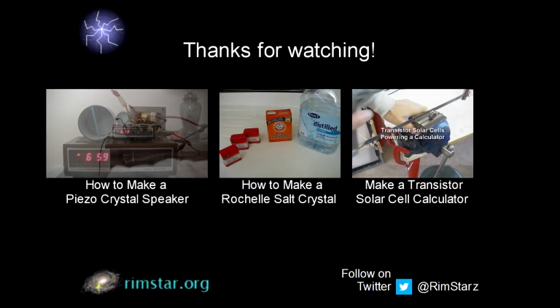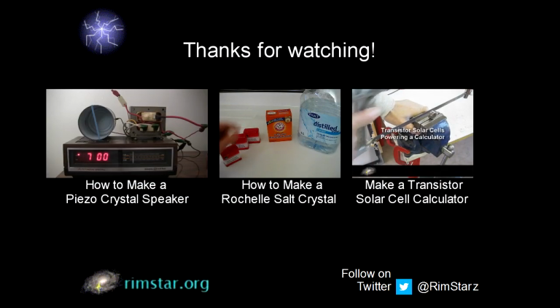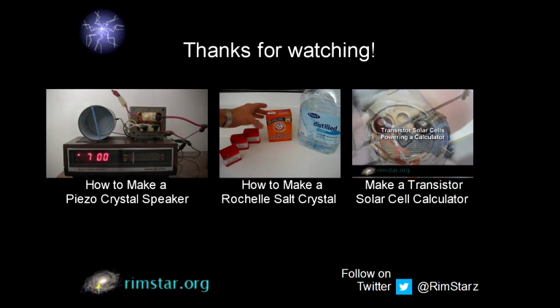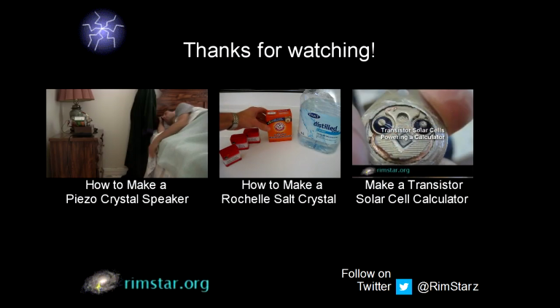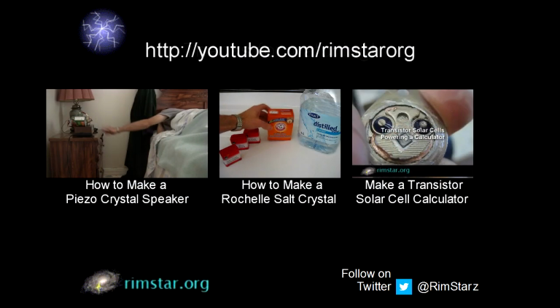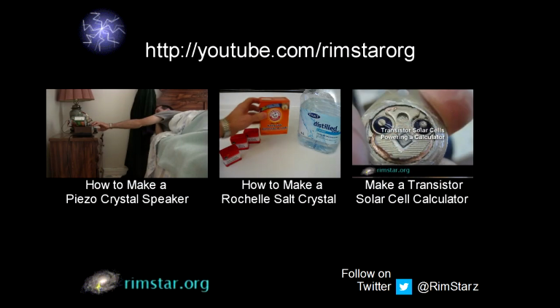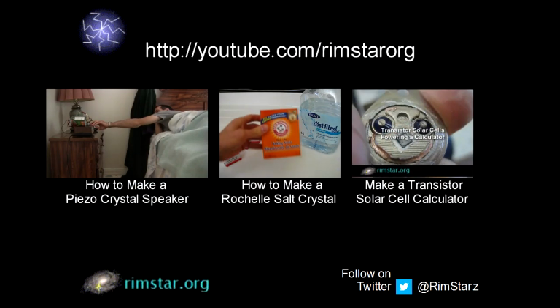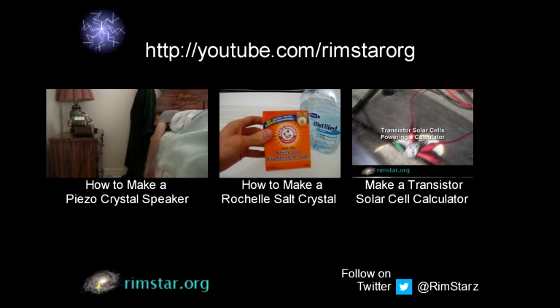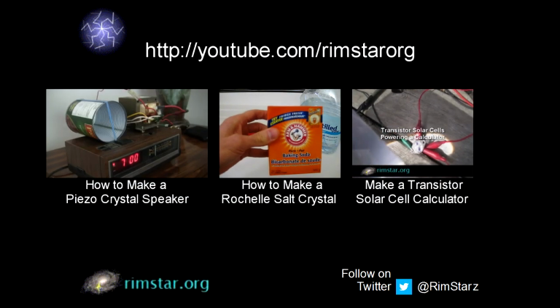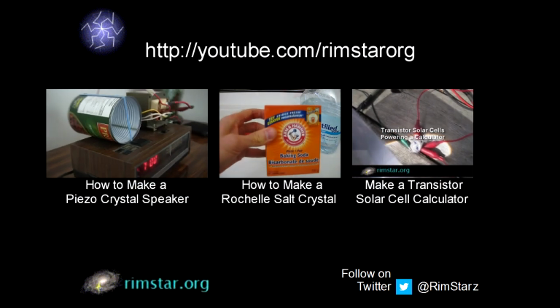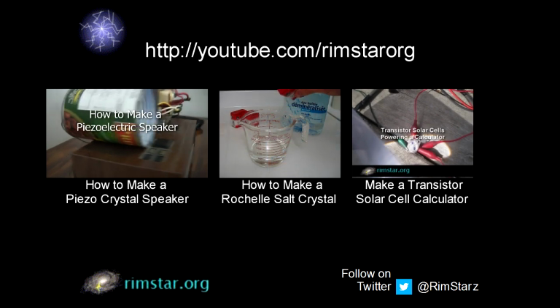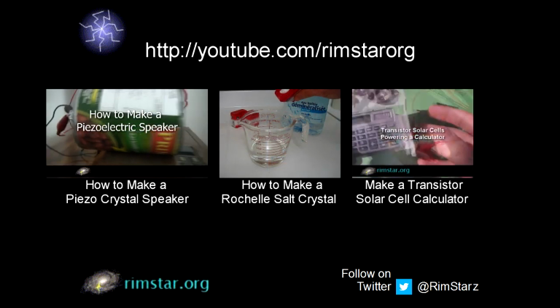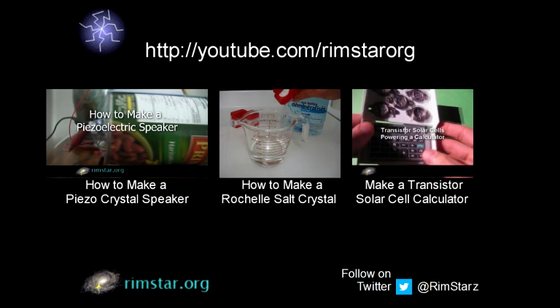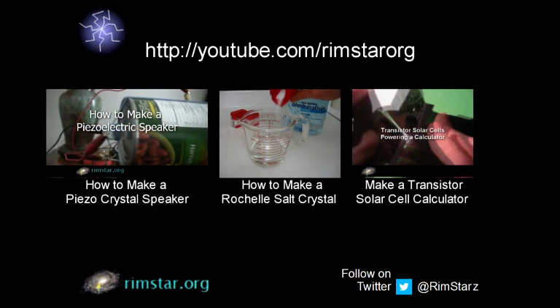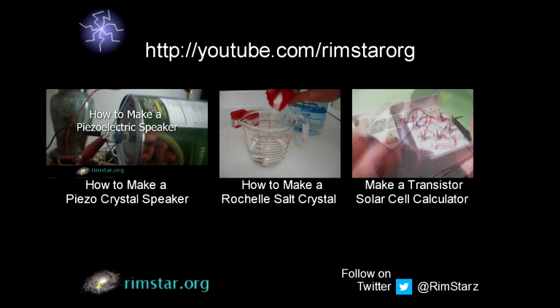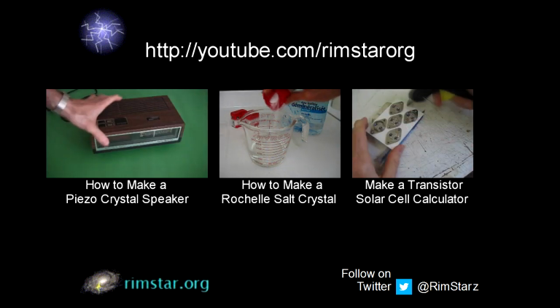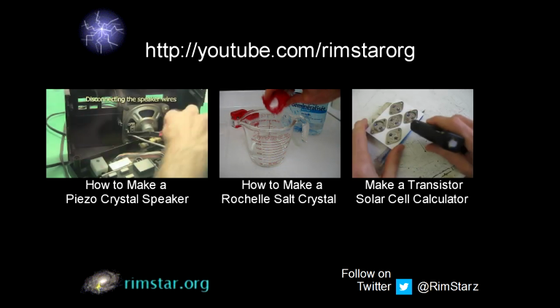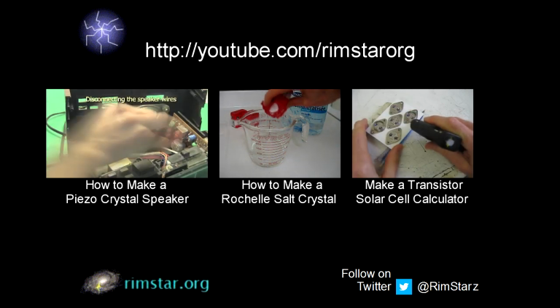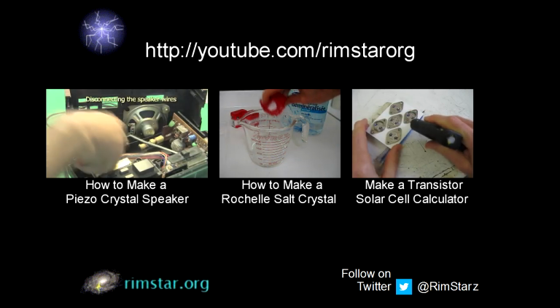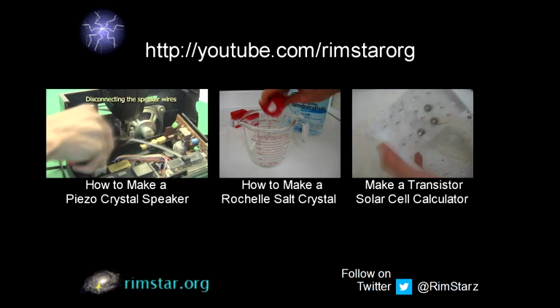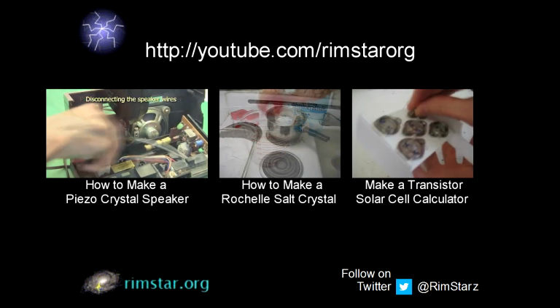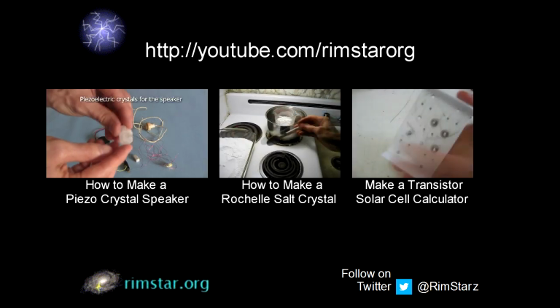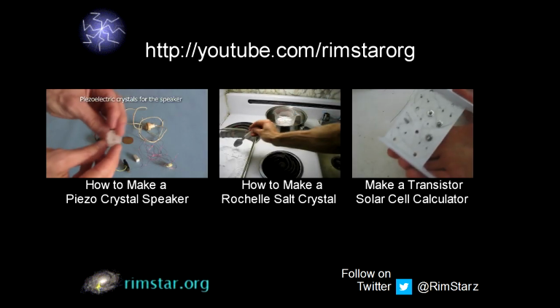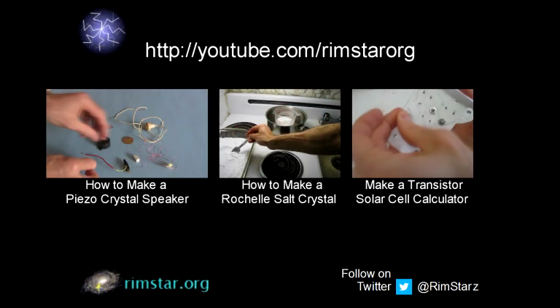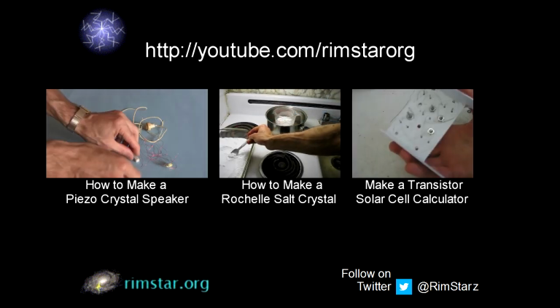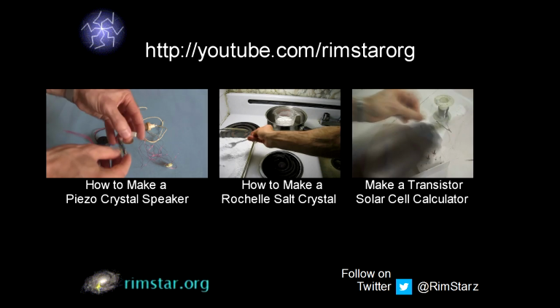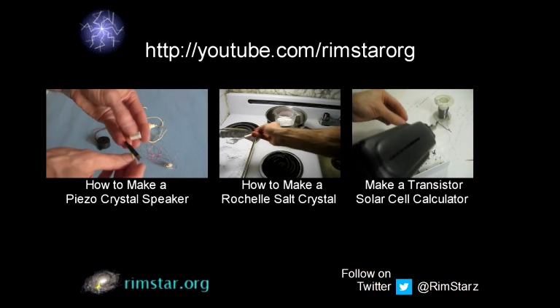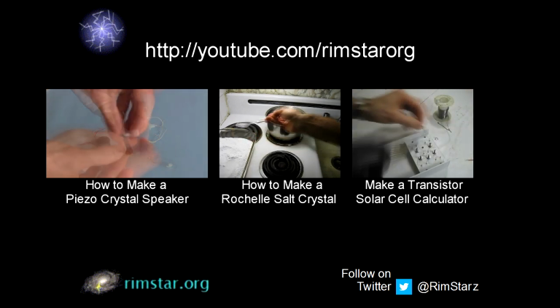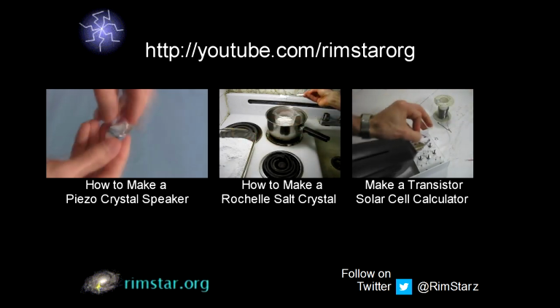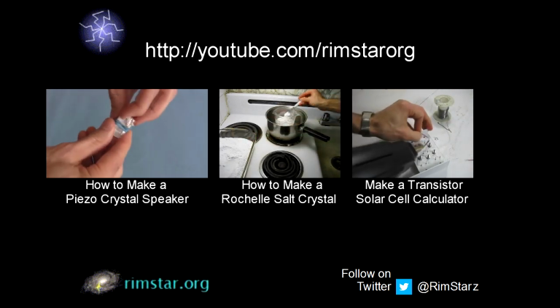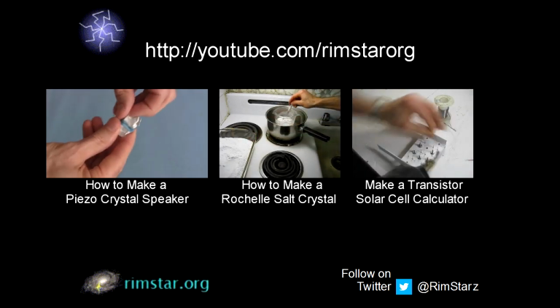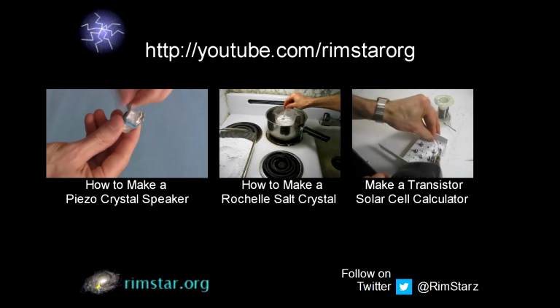Well, thanks for watching. Check out my YouTube channel, Rims.org, for more videos like this. That includes the original piezo crystal speaker video where I show how to wire up the microwave oven transformer to the clock radio output to power the crystal.